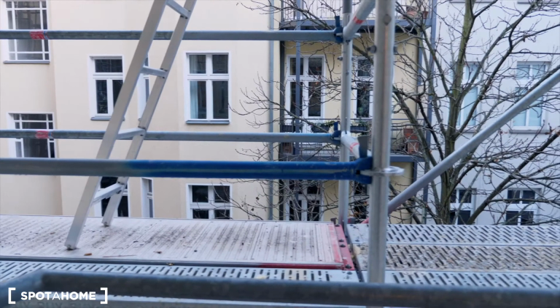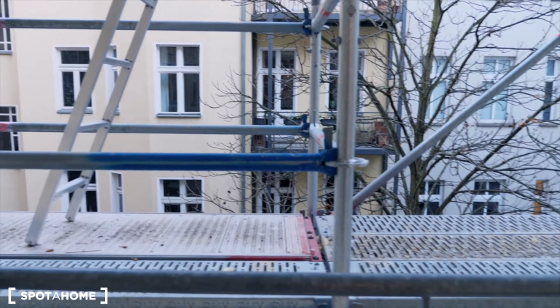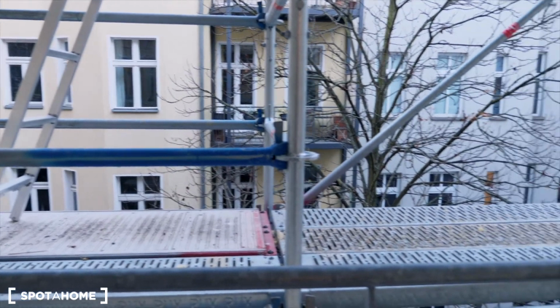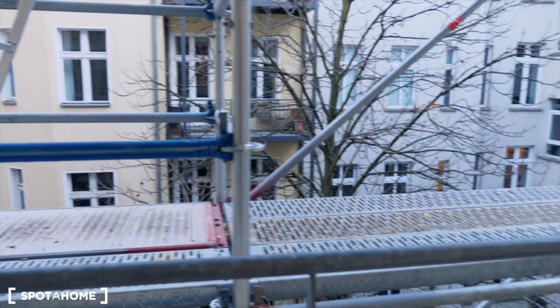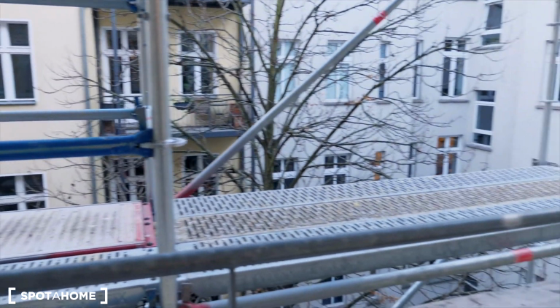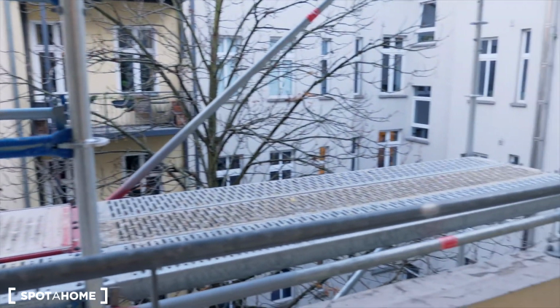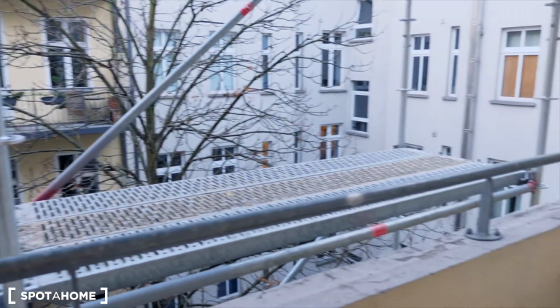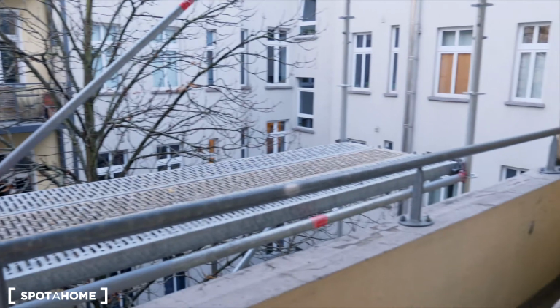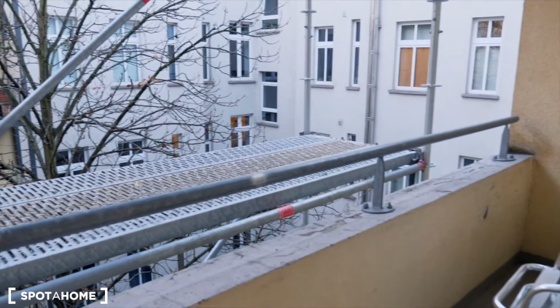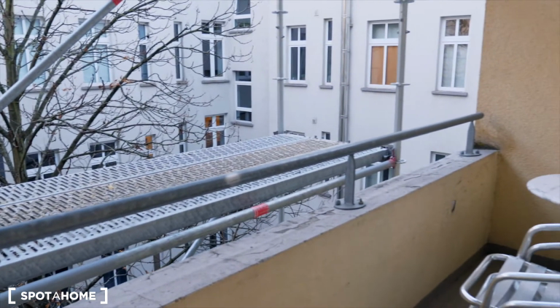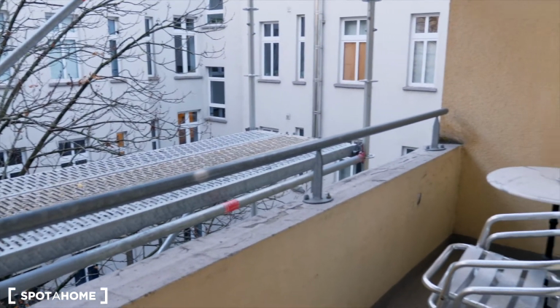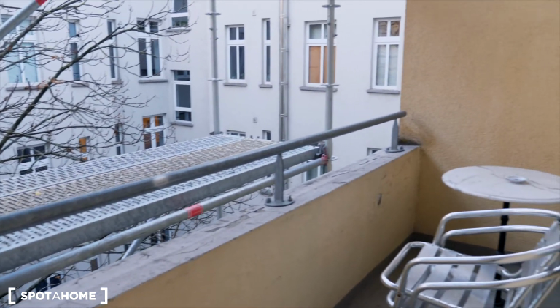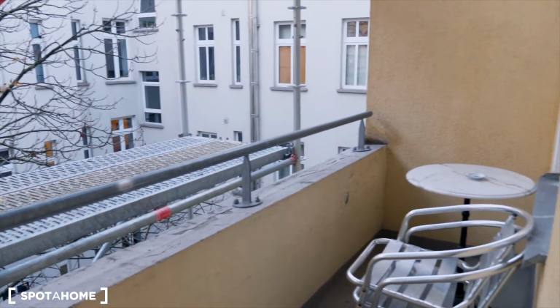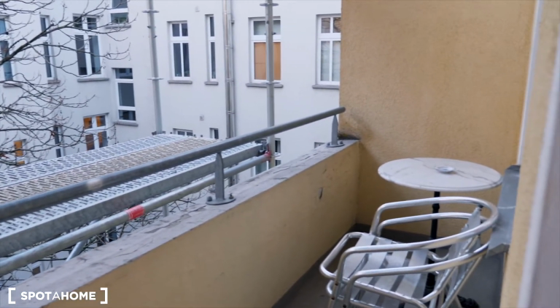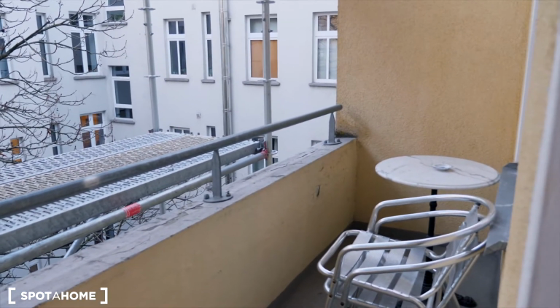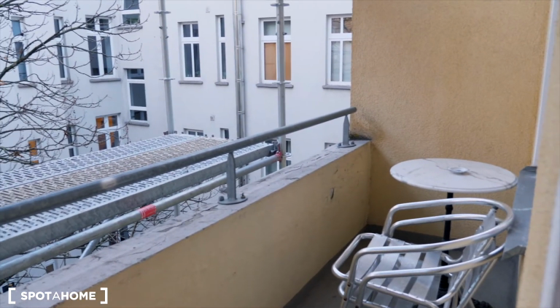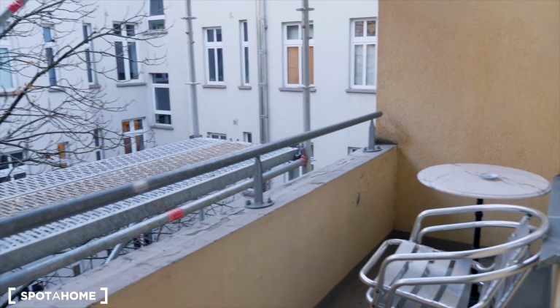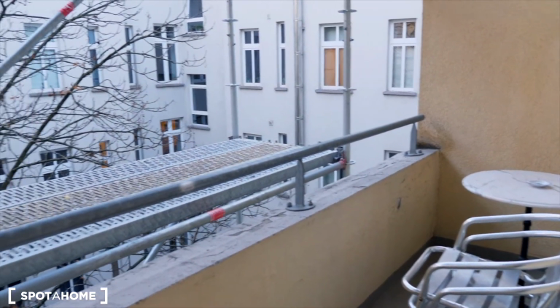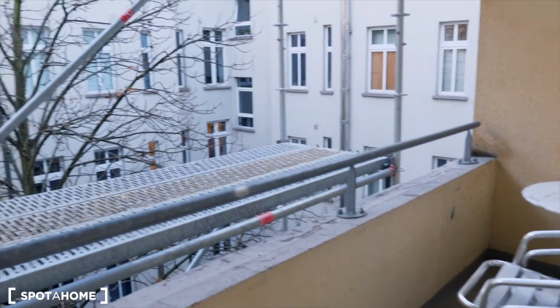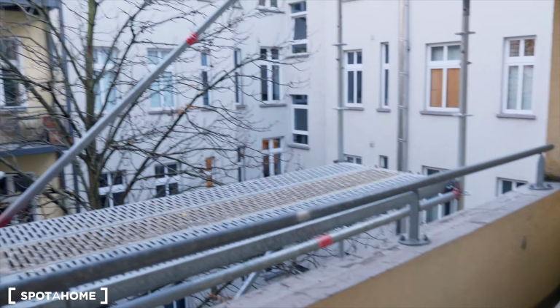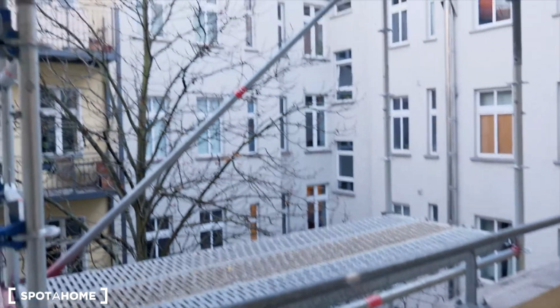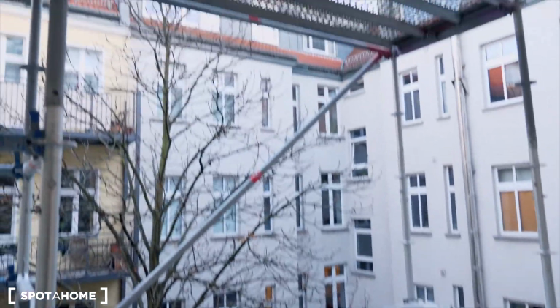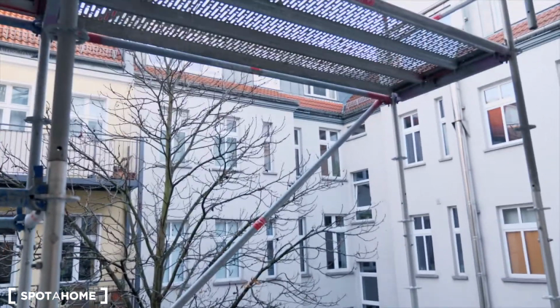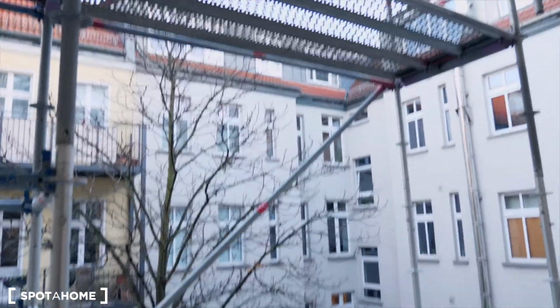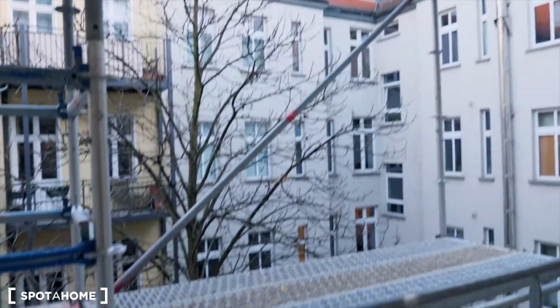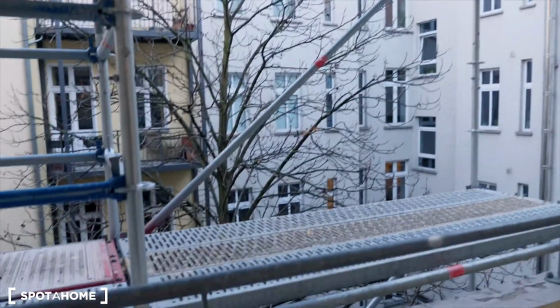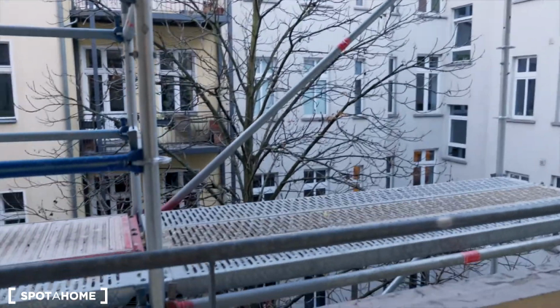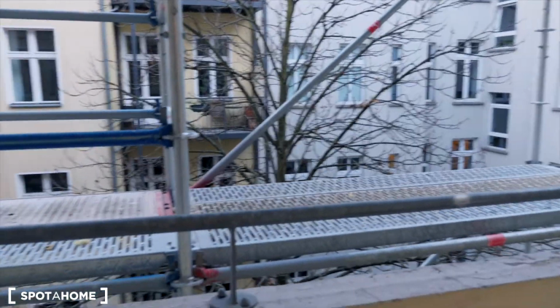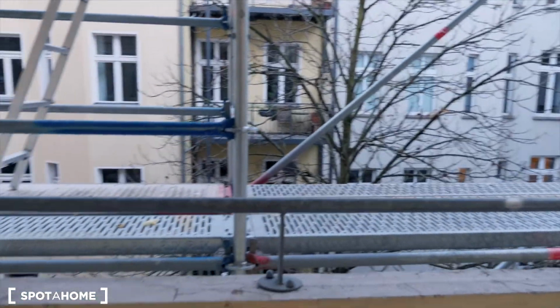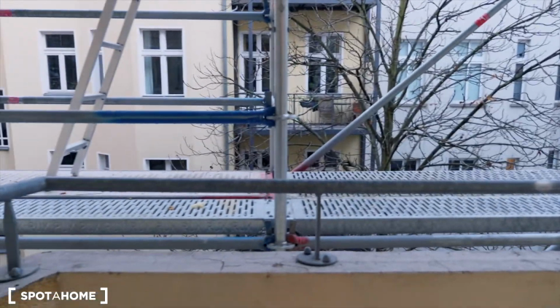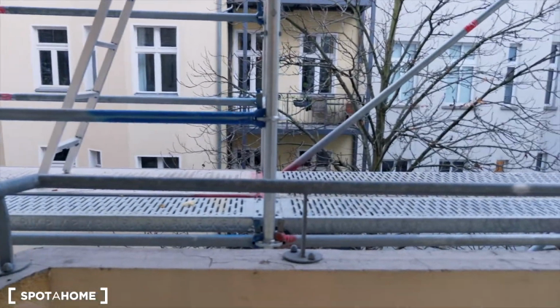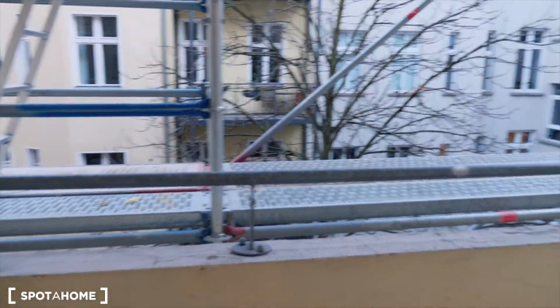So we are now at the balcony of our apartment. The construction work is happening on the floor above us, so there will be no construction workers when you move in.